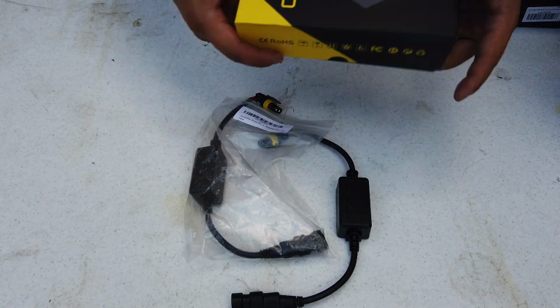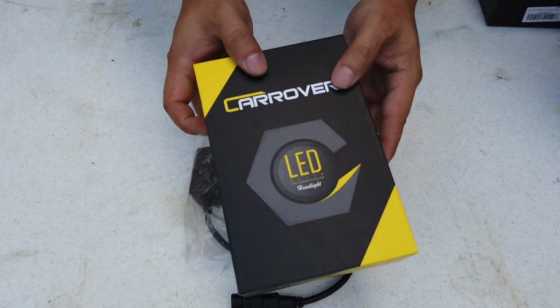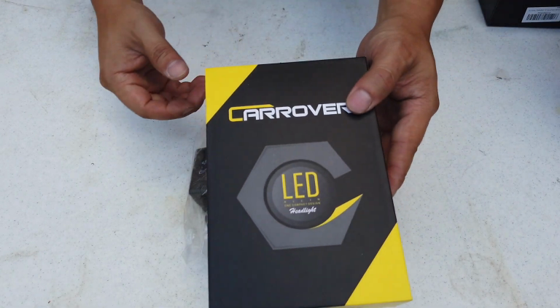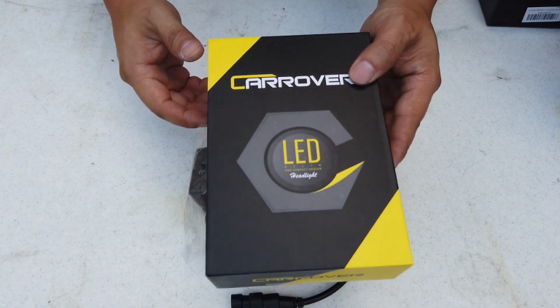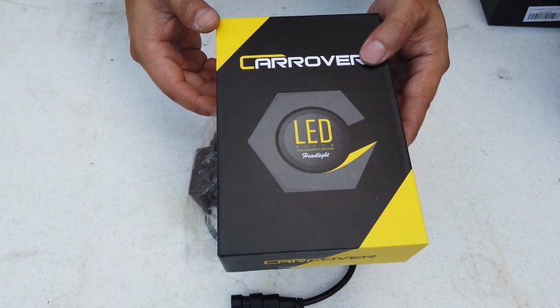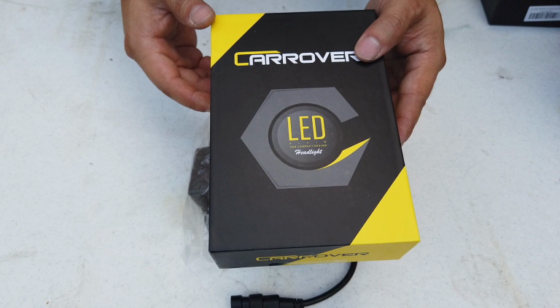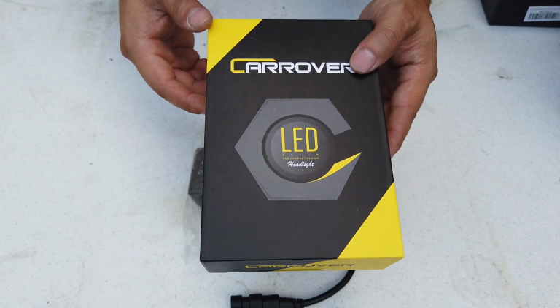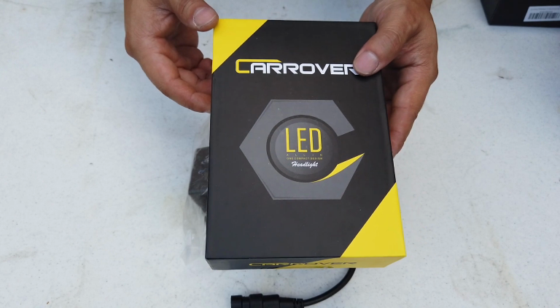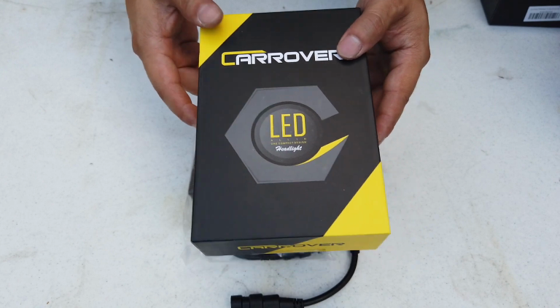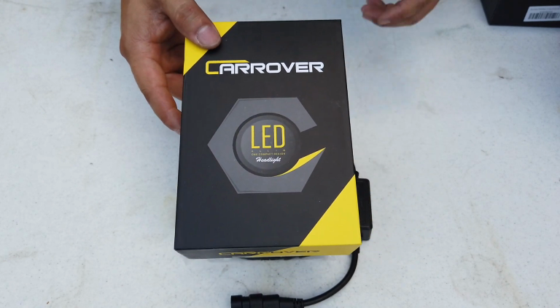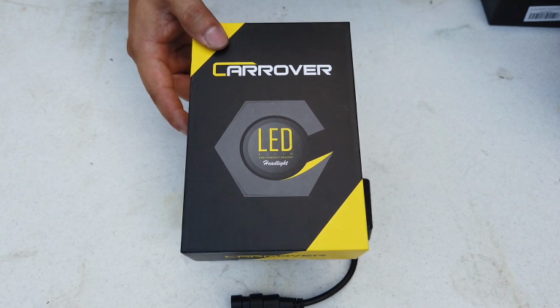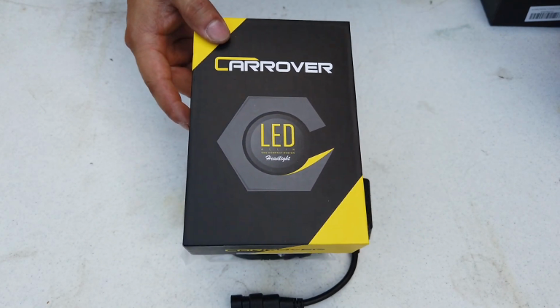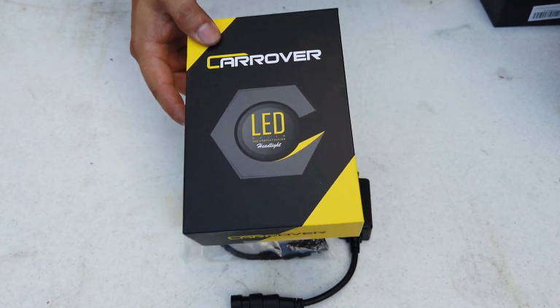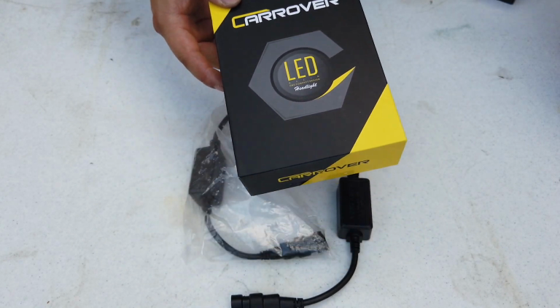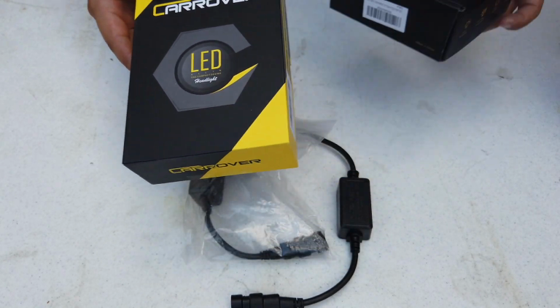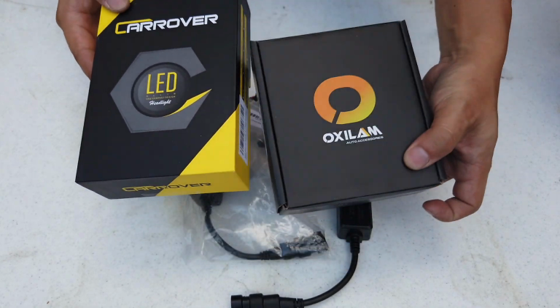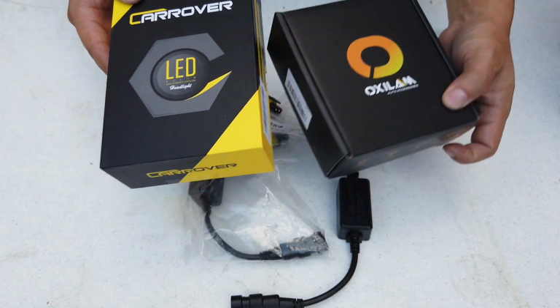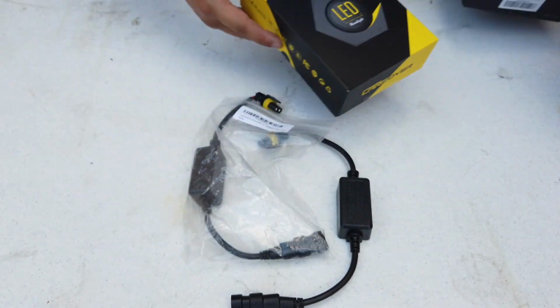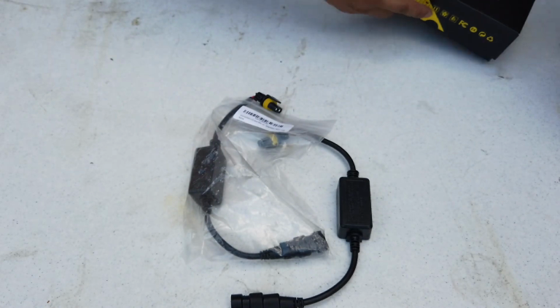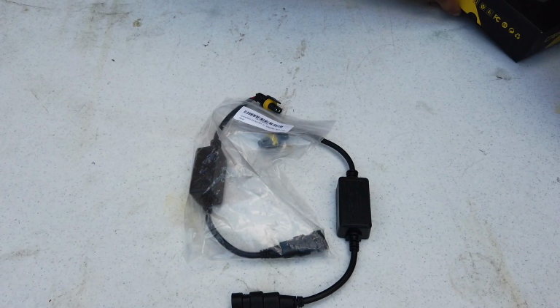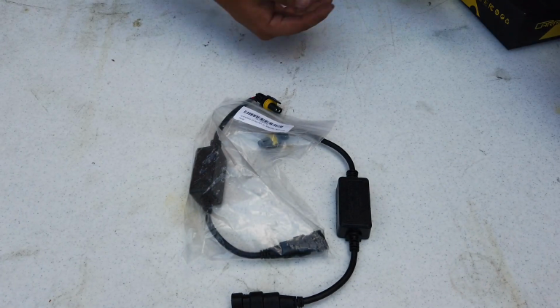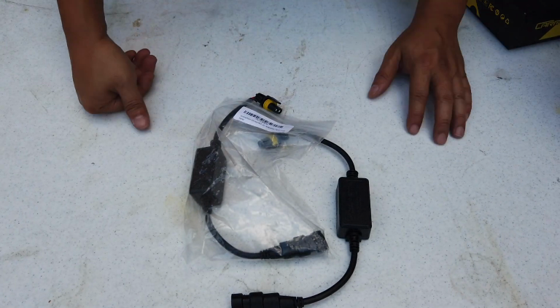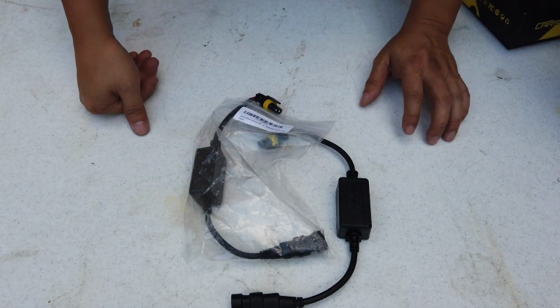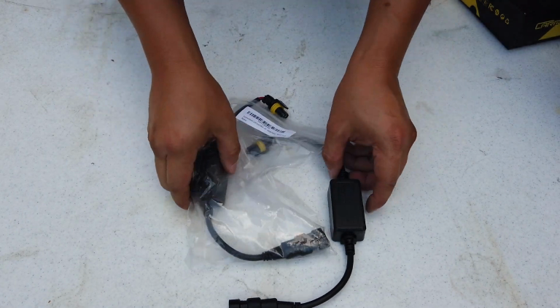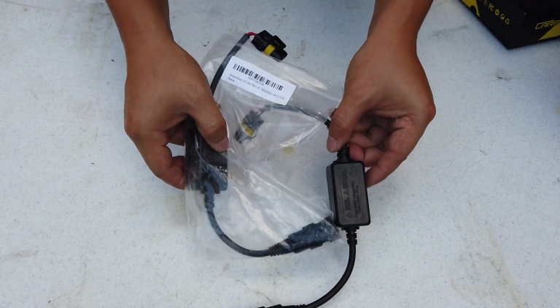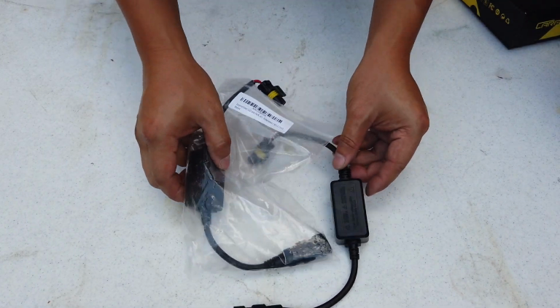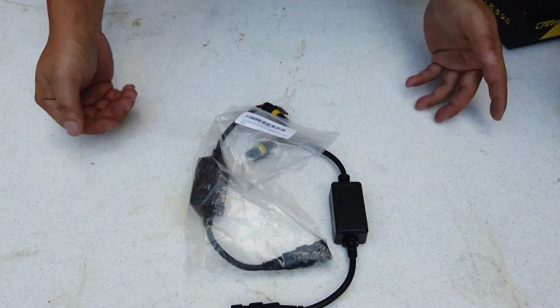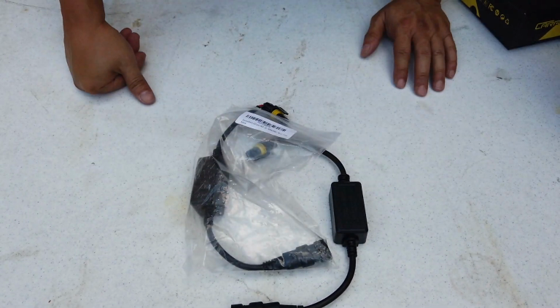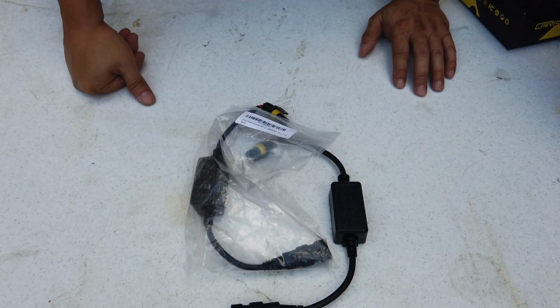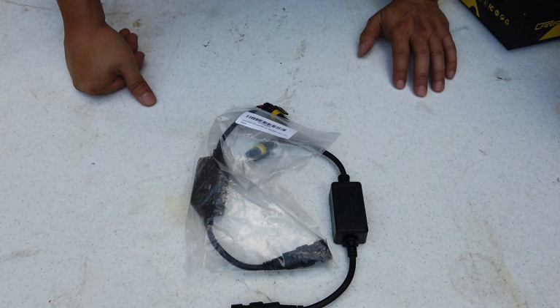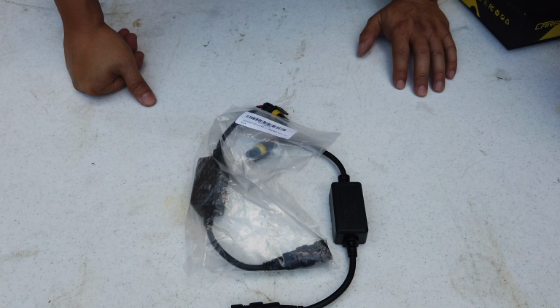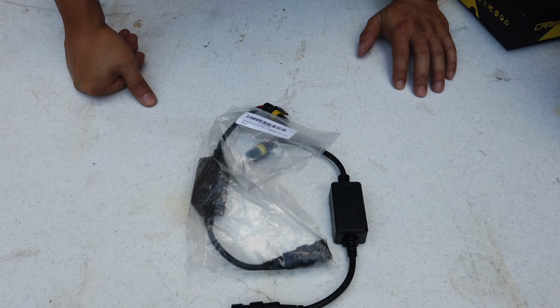I bought two lights — one for the high beam and one for the low beam. I bought them without the kit so I can test them out on their own first. Alright, that's it!